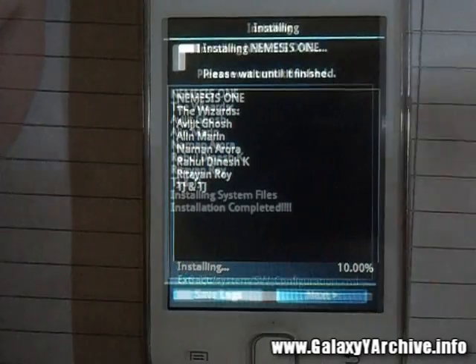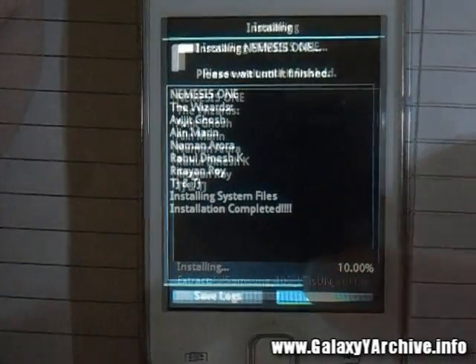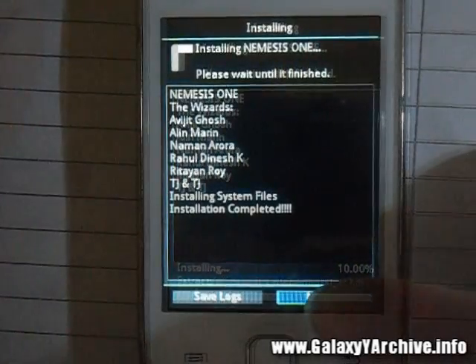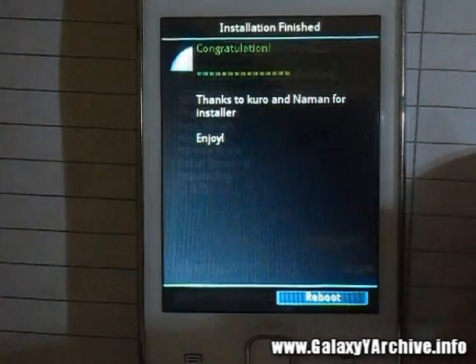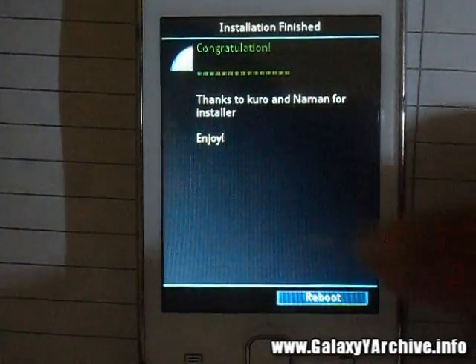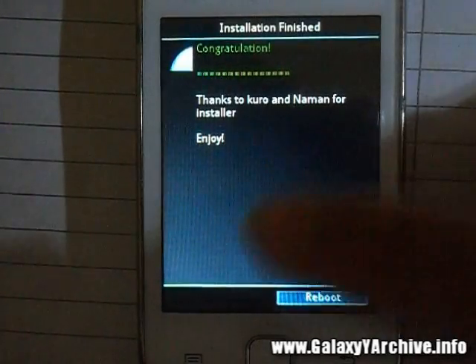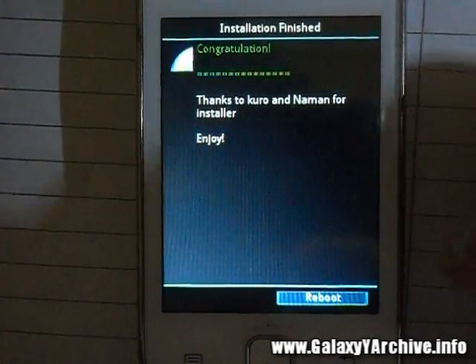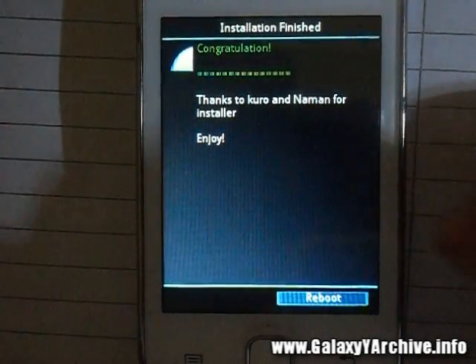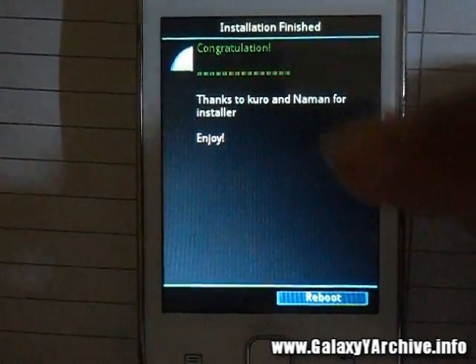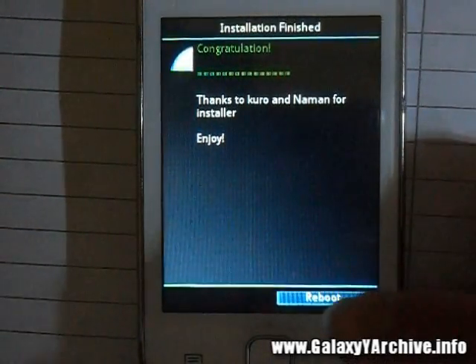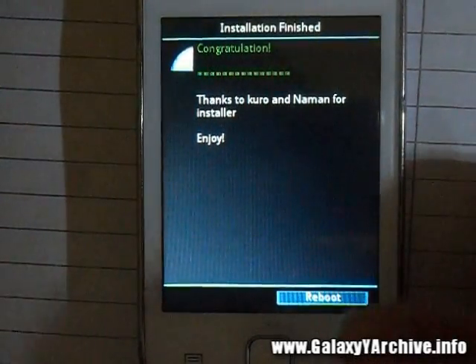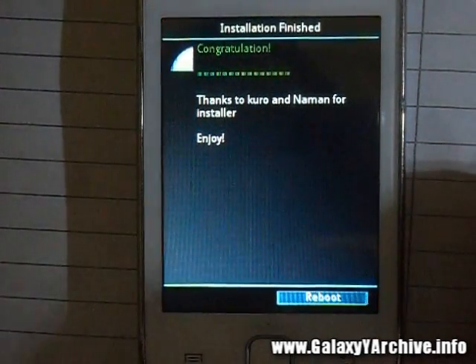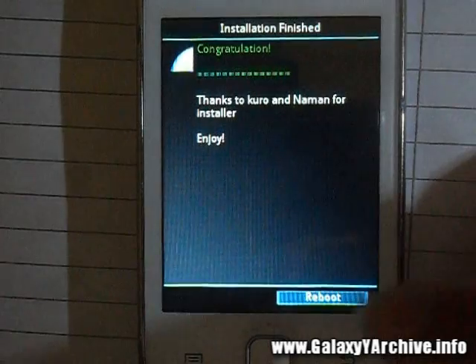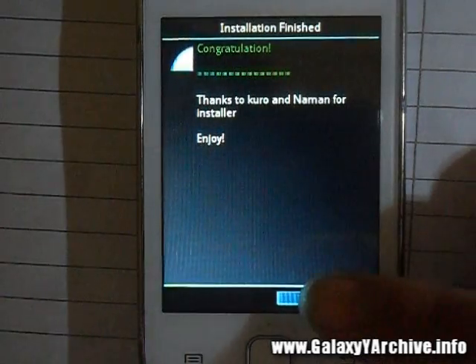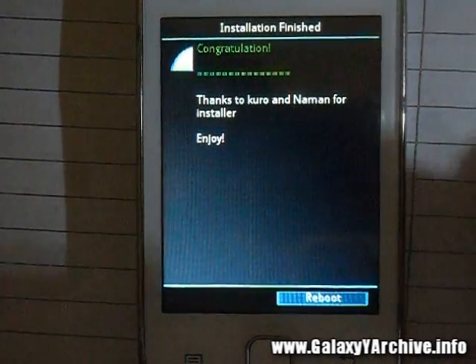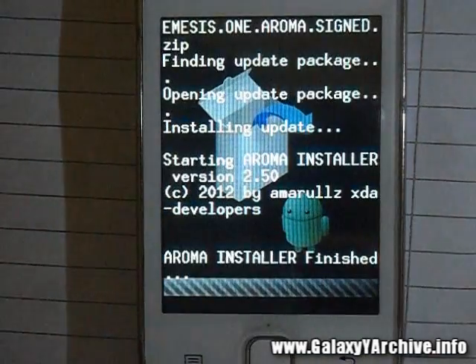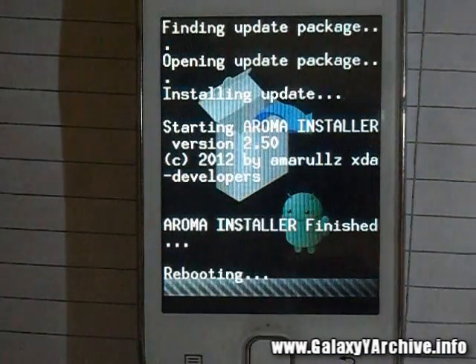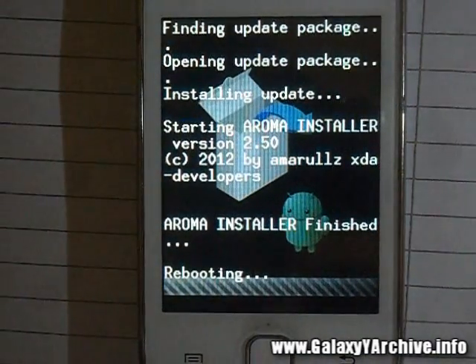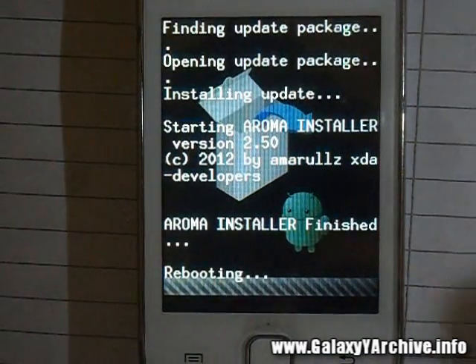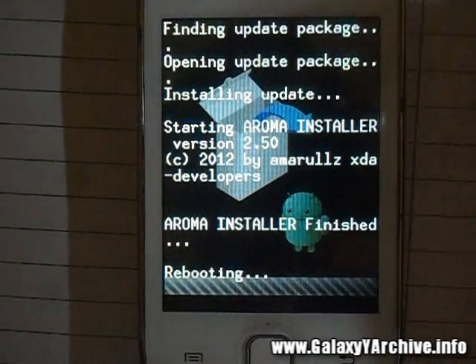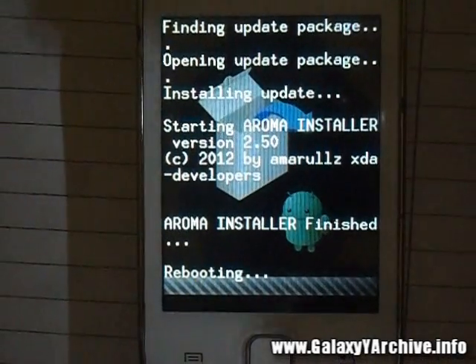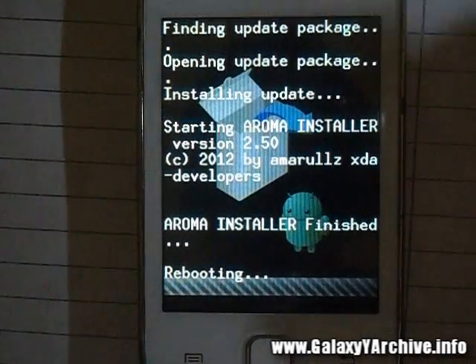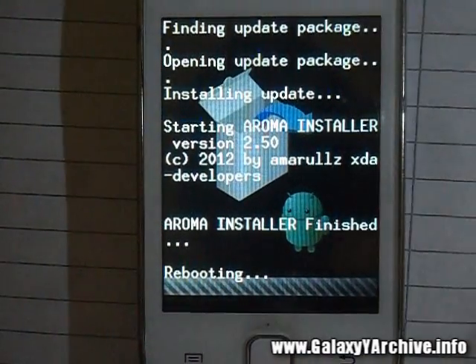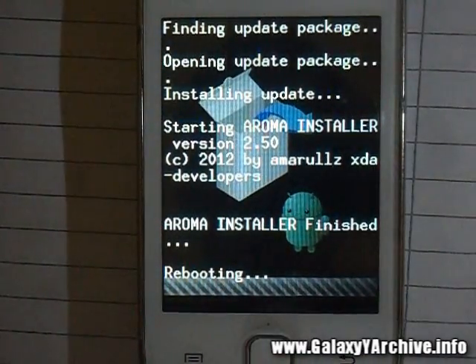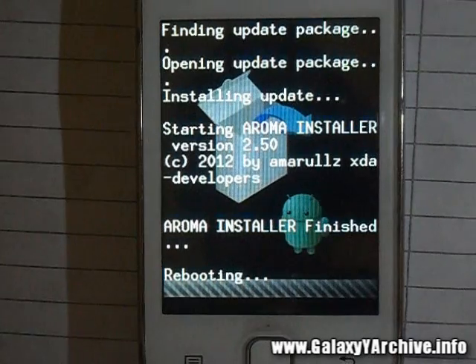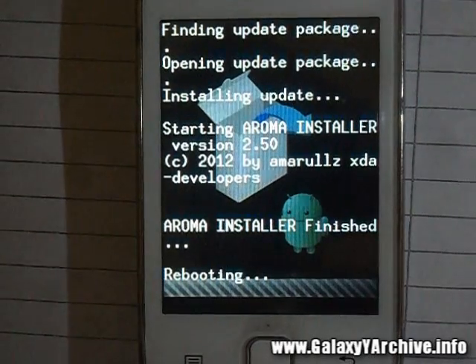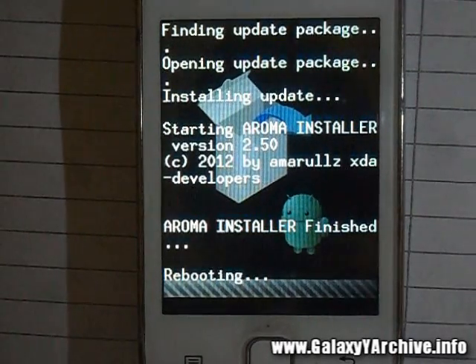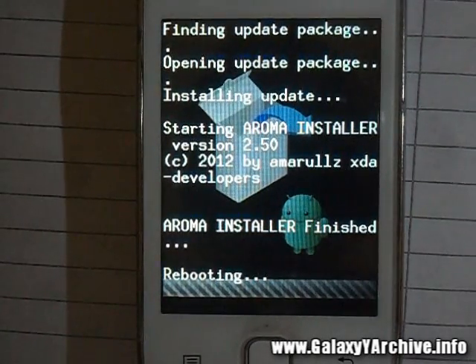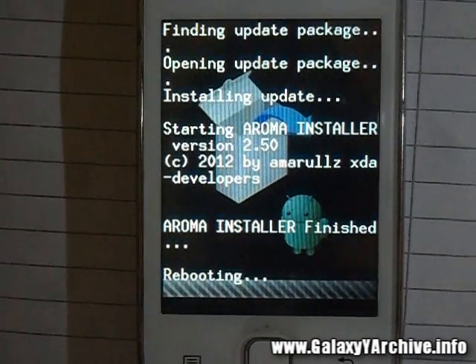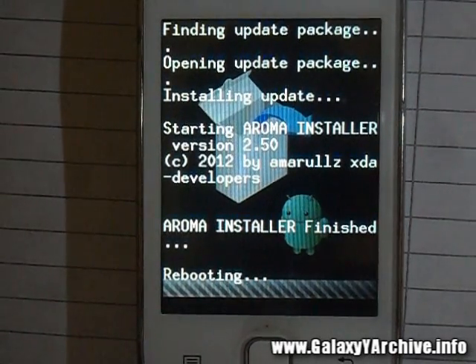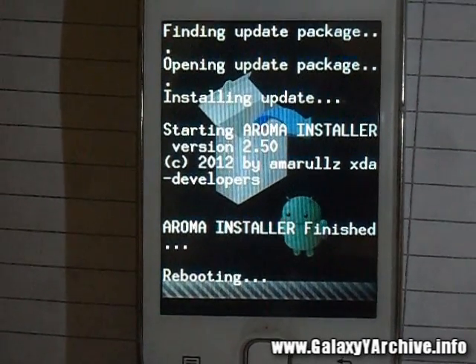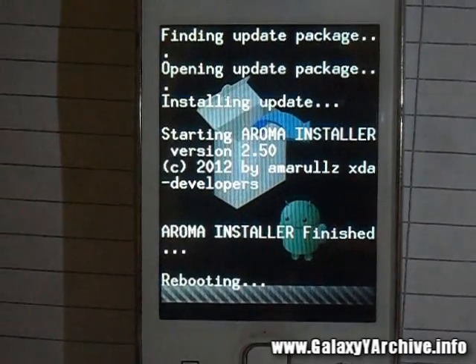The installation is complete. Choose Next, and since we chose the reboot option, choose Reboot Now and wait for the phone to boot up. The first boot takes a while — a minute or two — so just be patient and wait for the phone to start up completely.